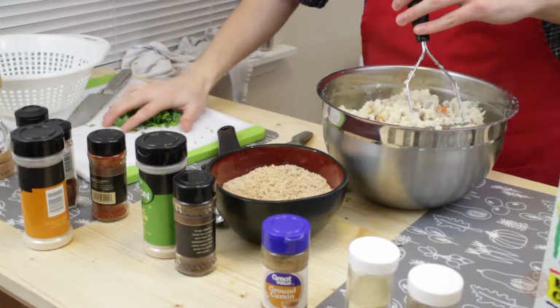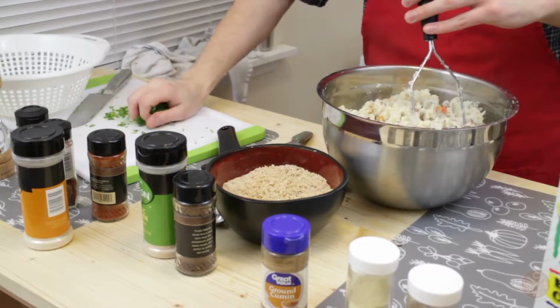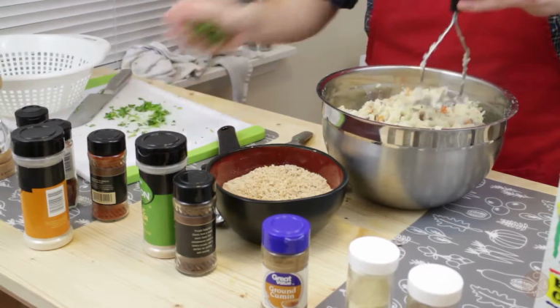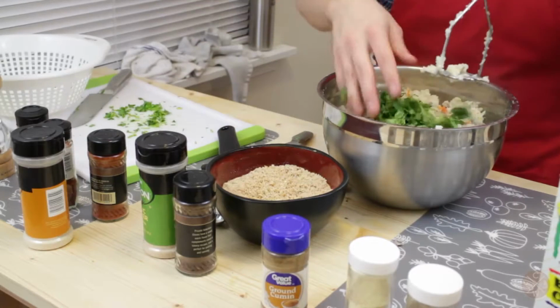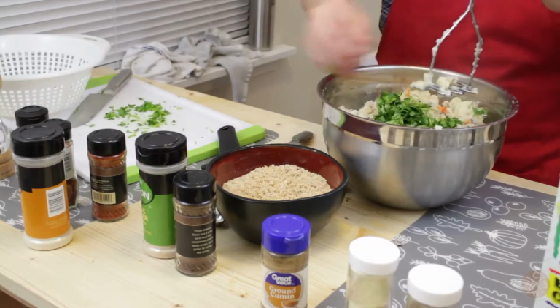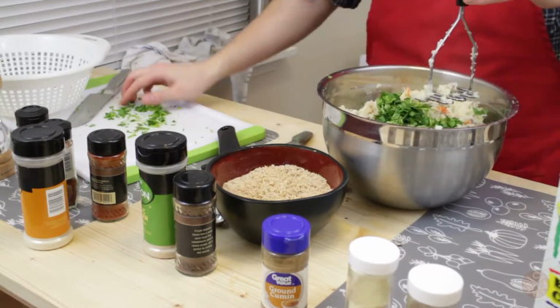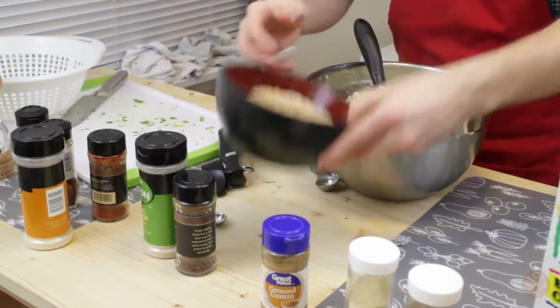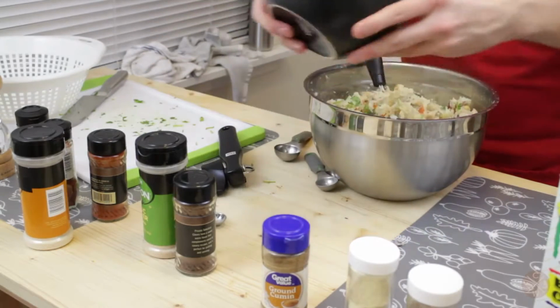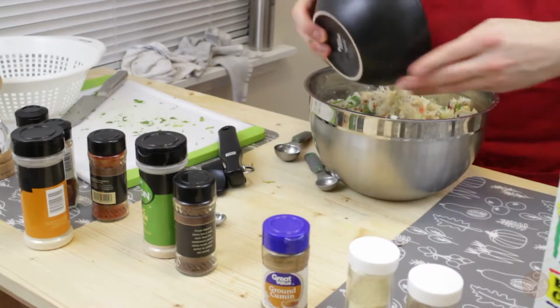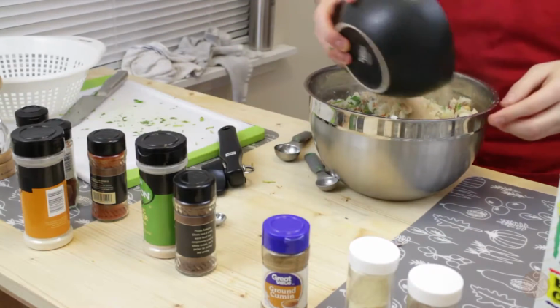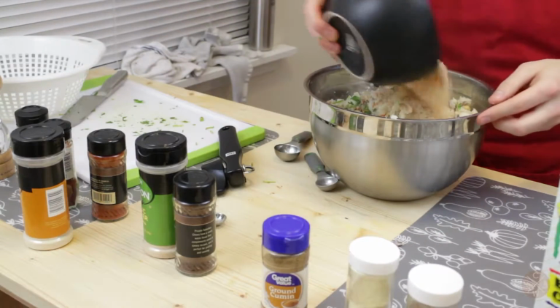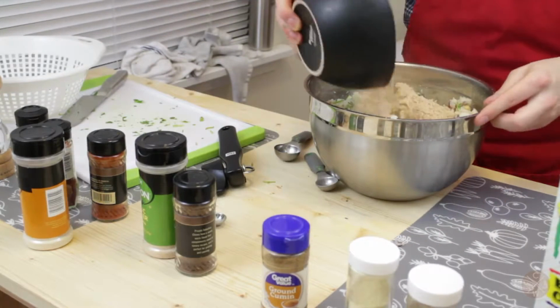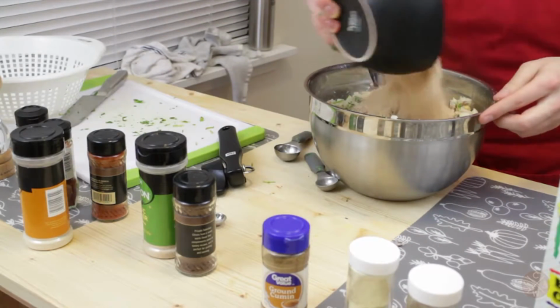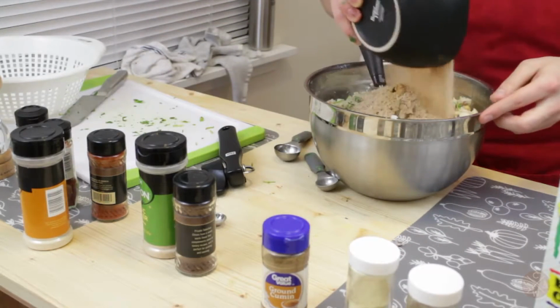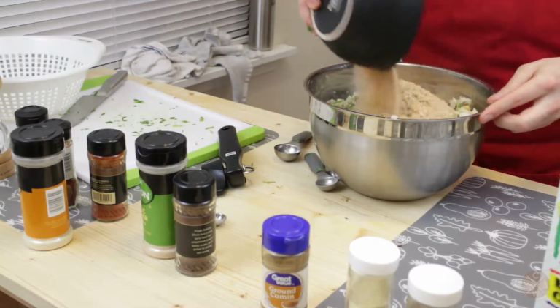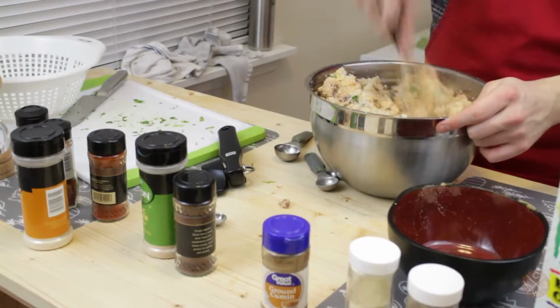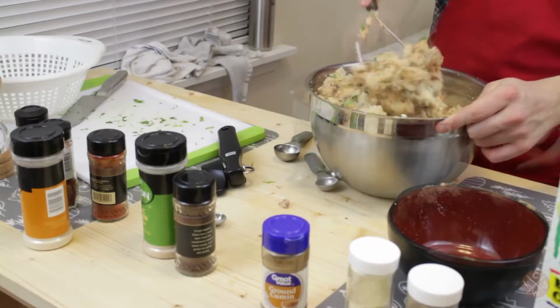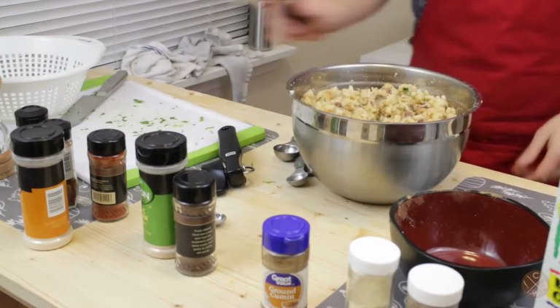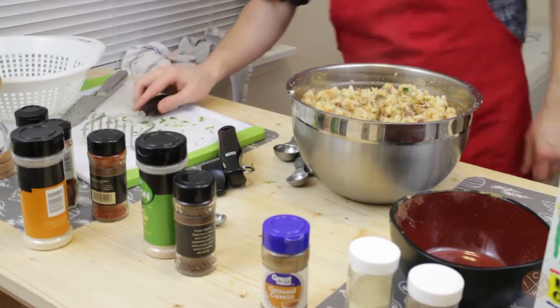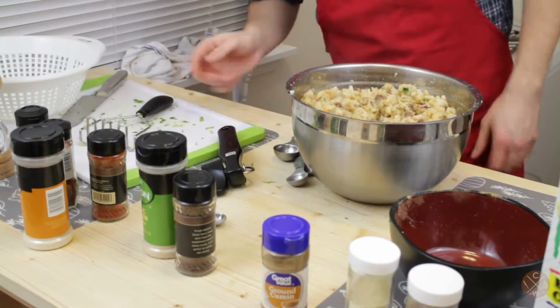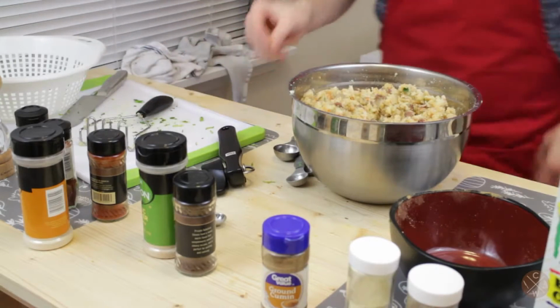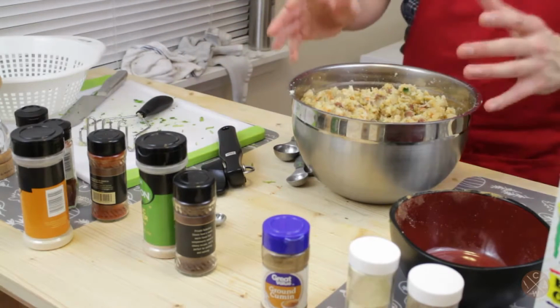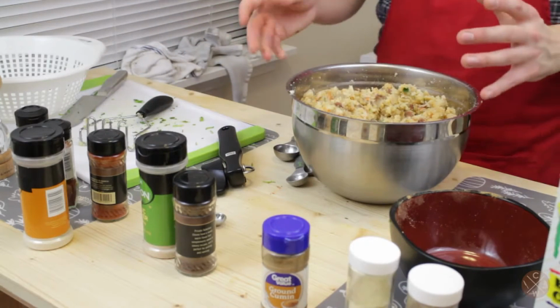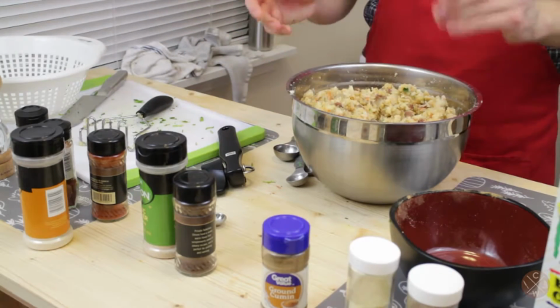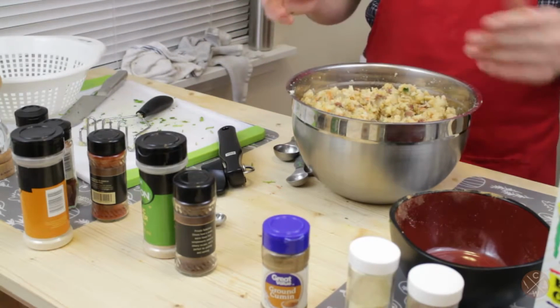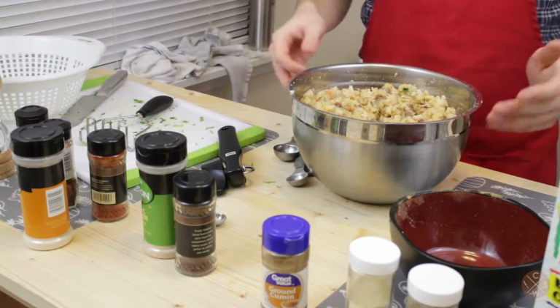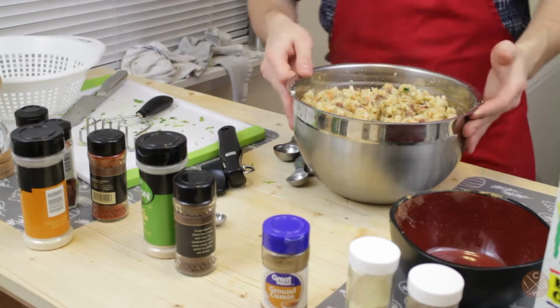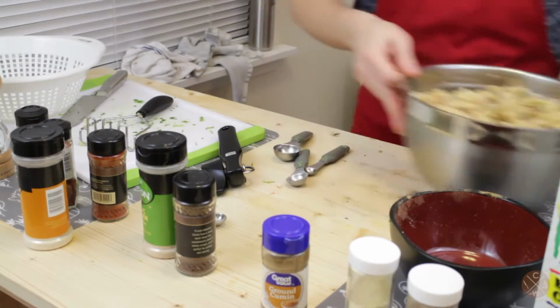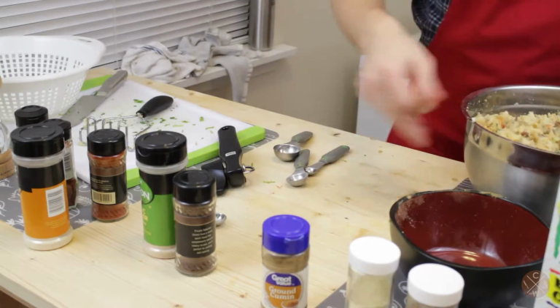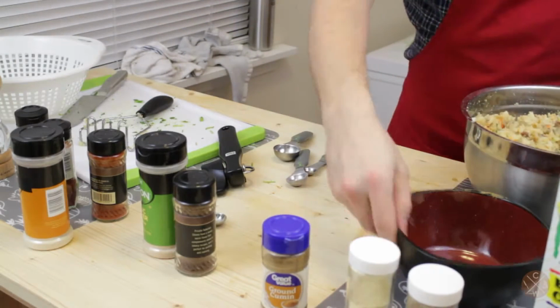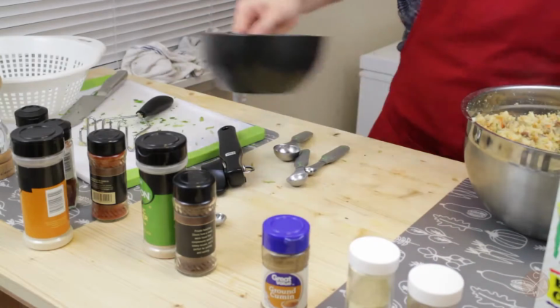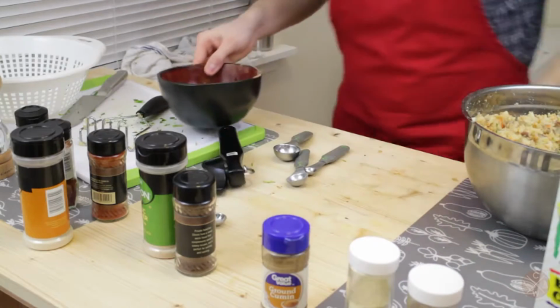Now we're gonna mix in our cilantro and pour in our seasonings. All right, so there we have it — most of it done here.